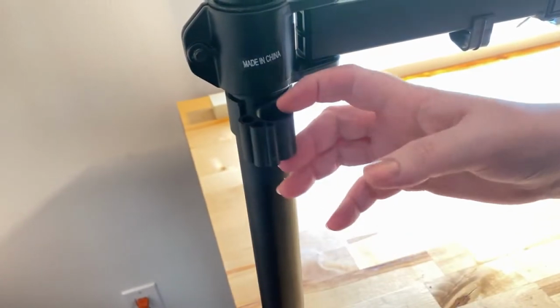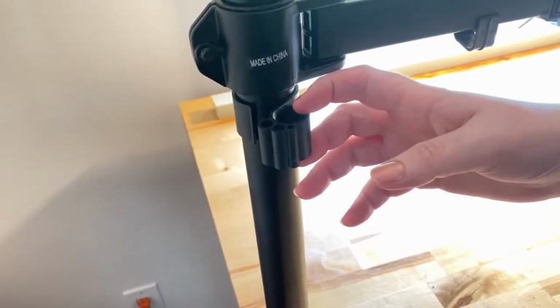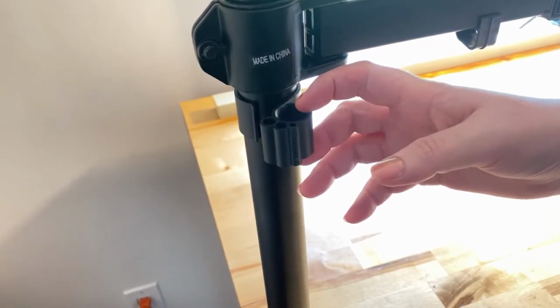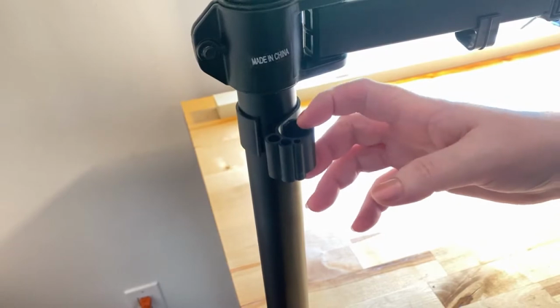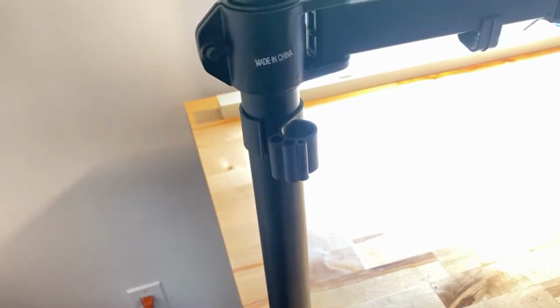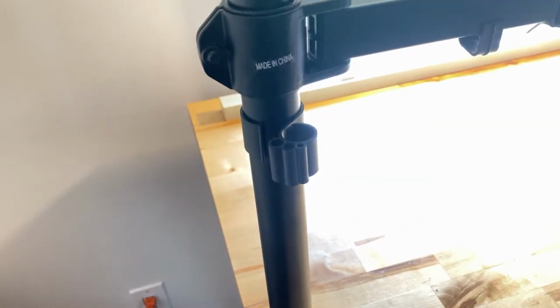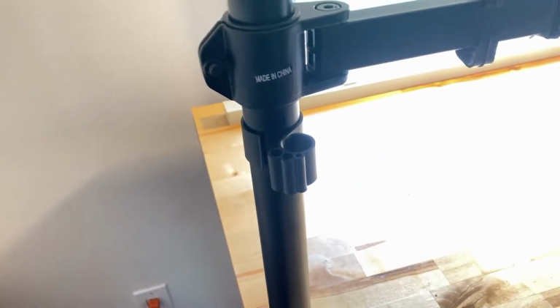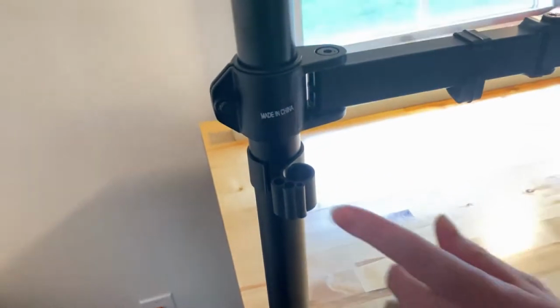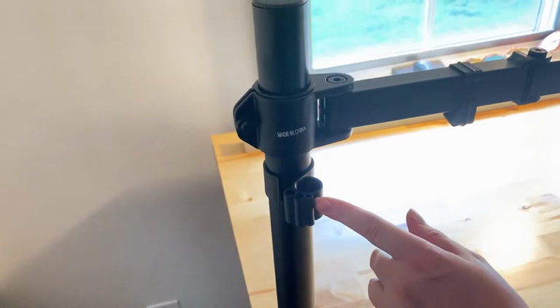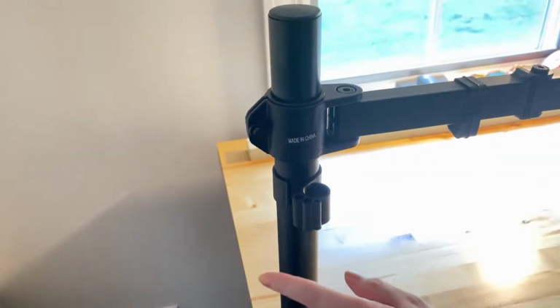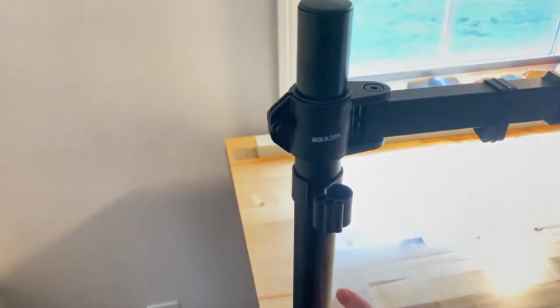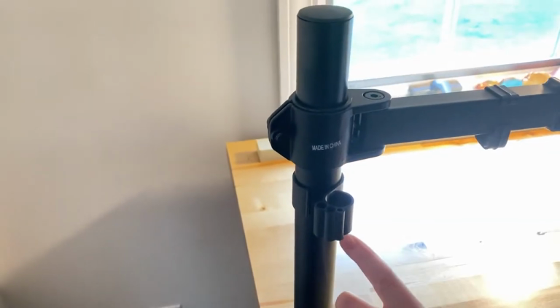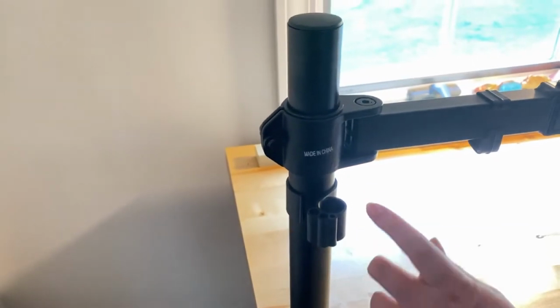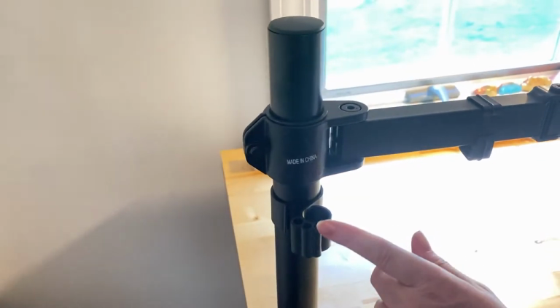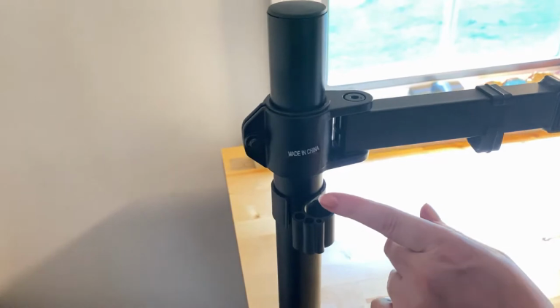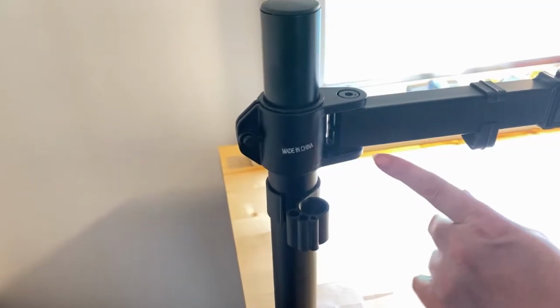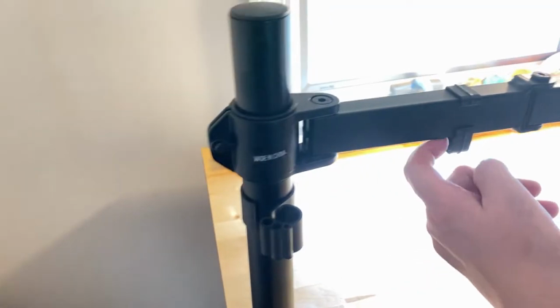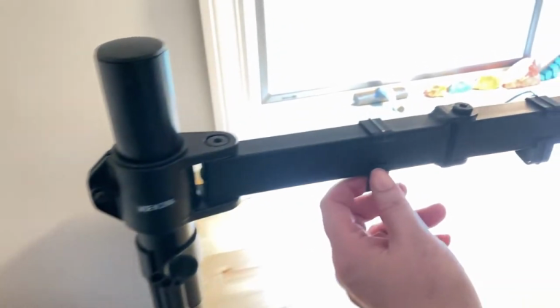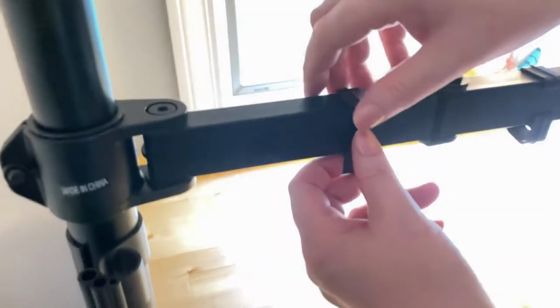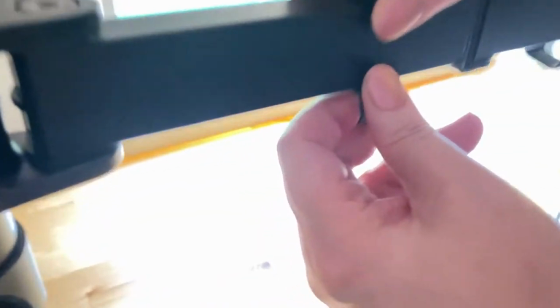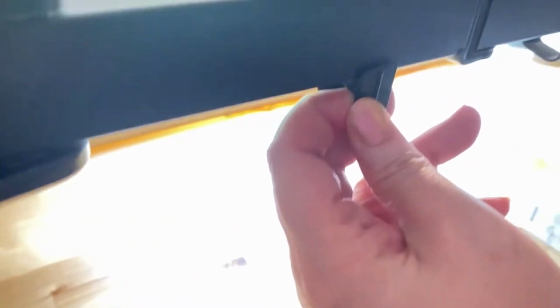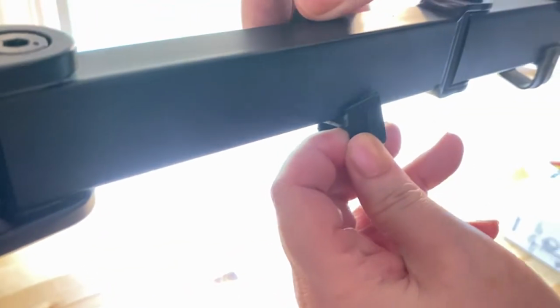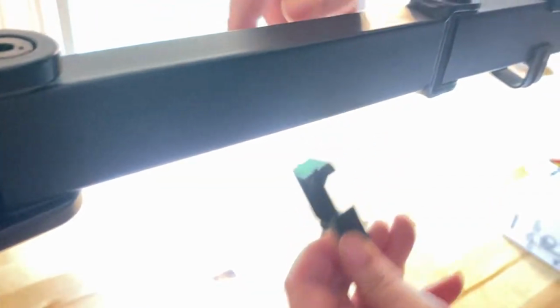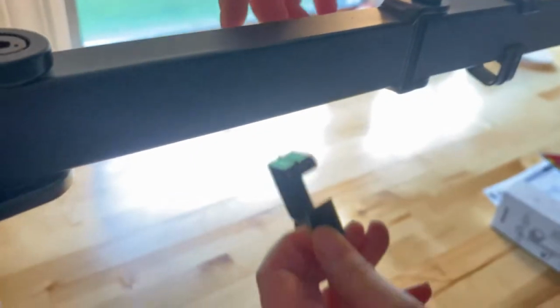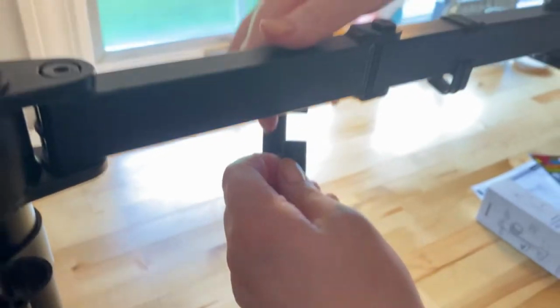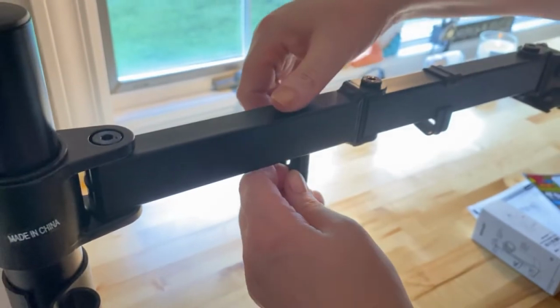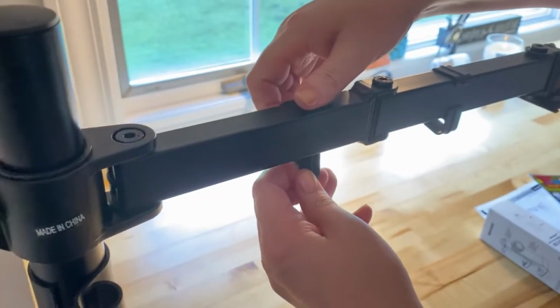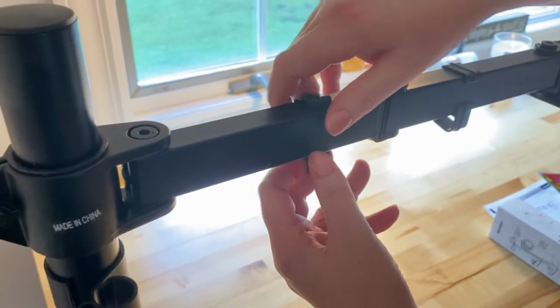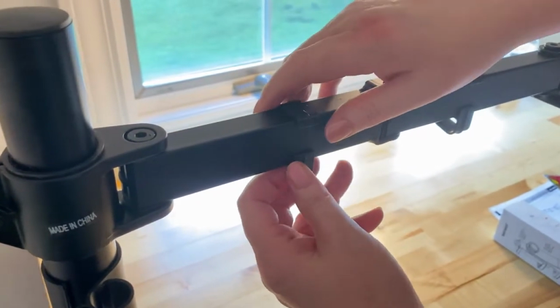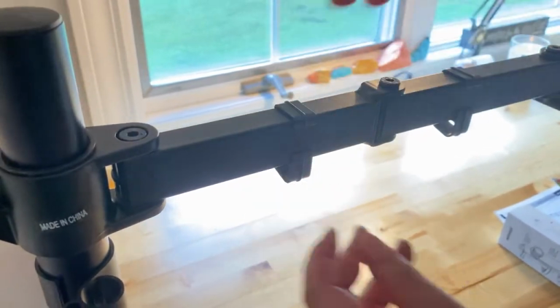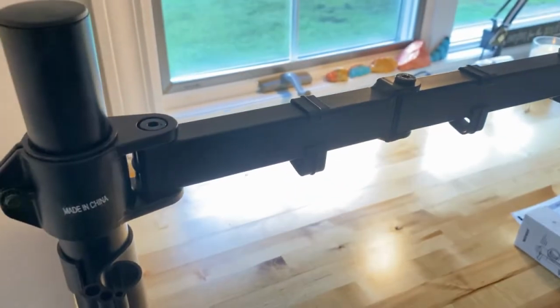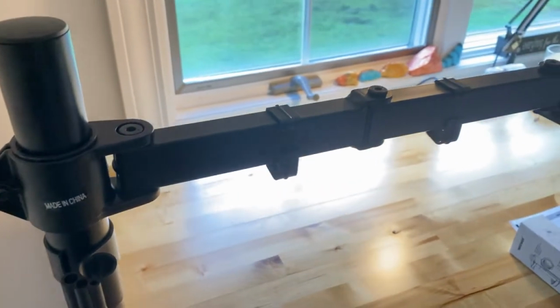Wire management — you've got these wires that can come up here and then slide through these little clips, which come on and off. So that's a nice feature as well.